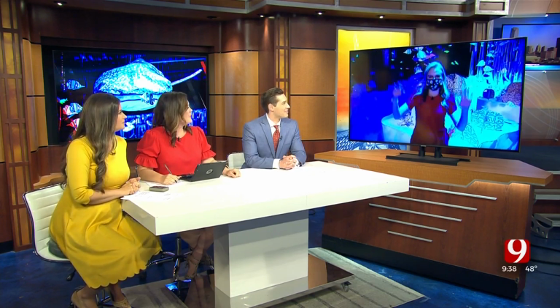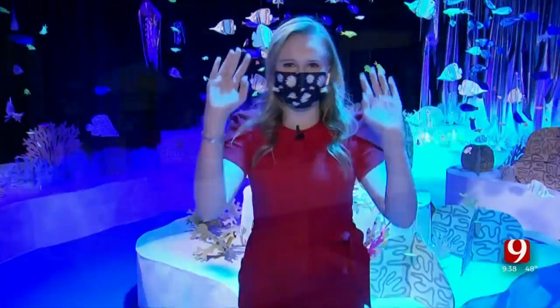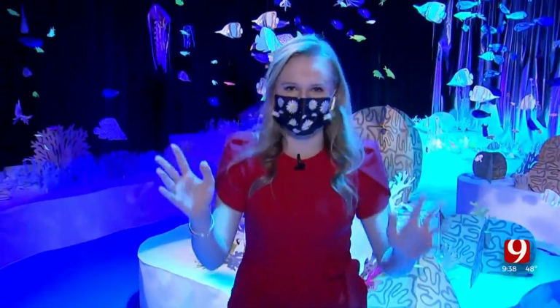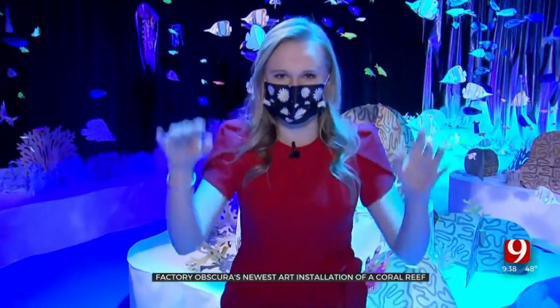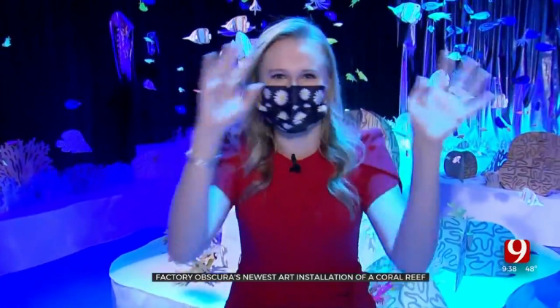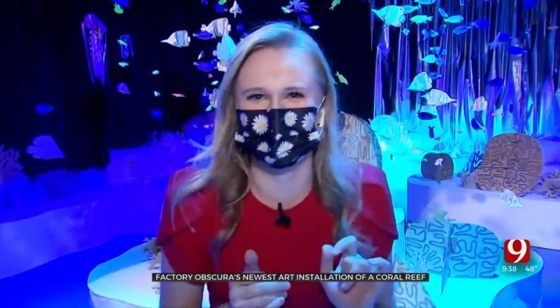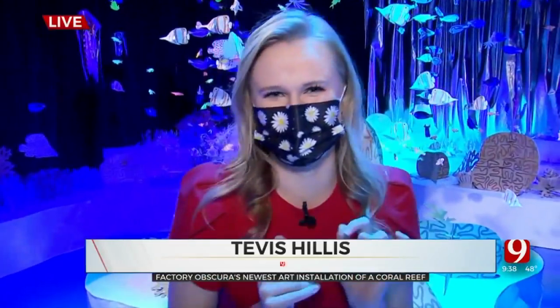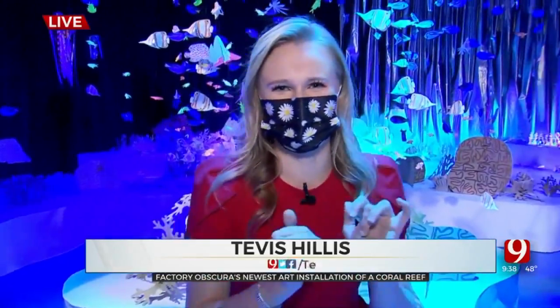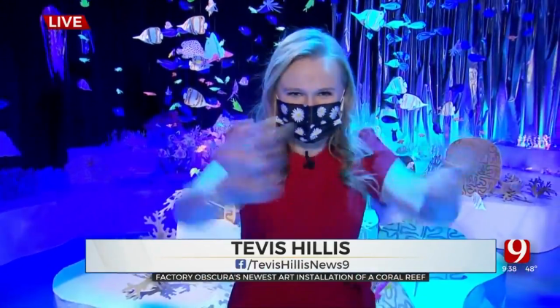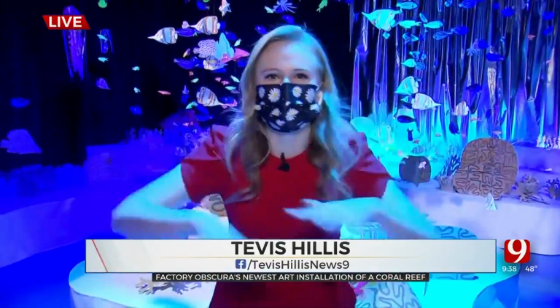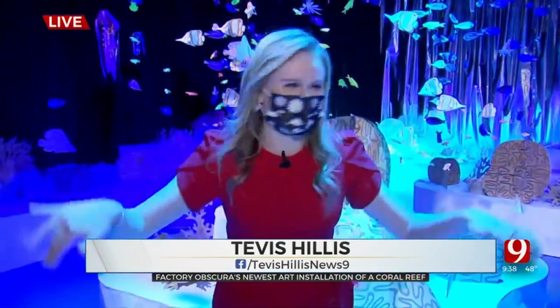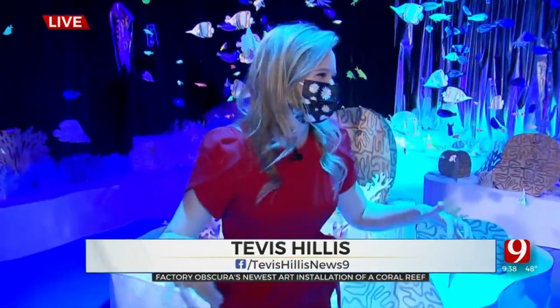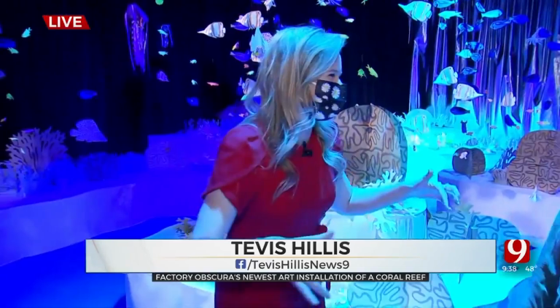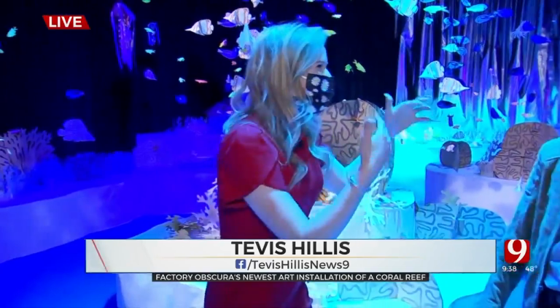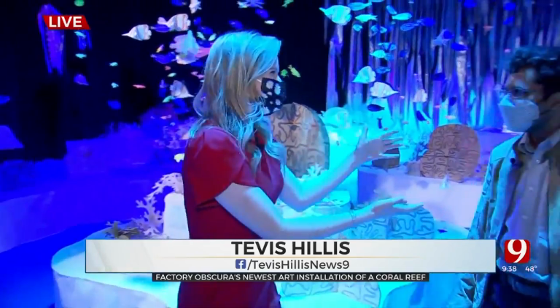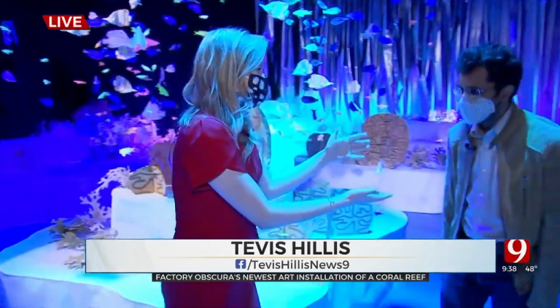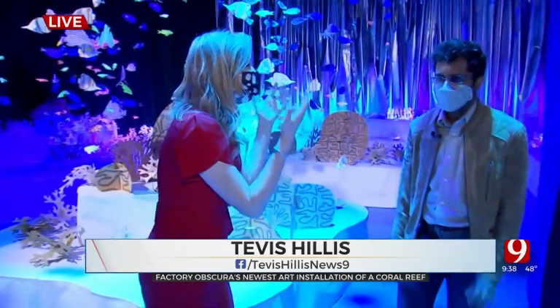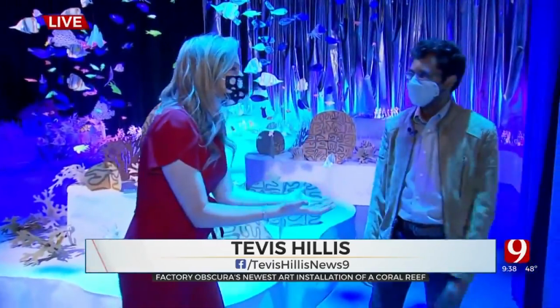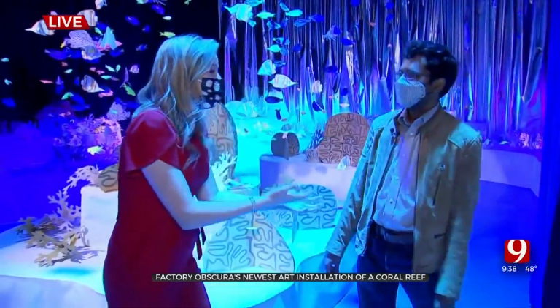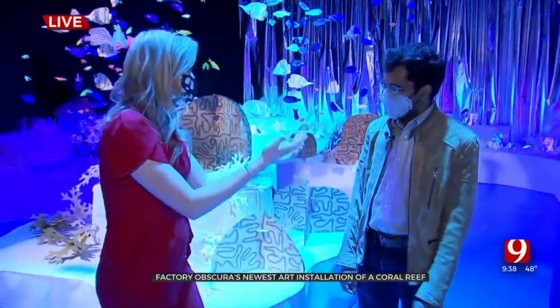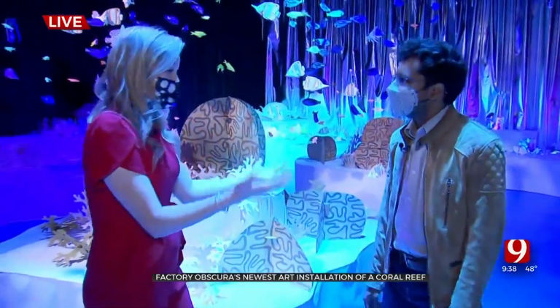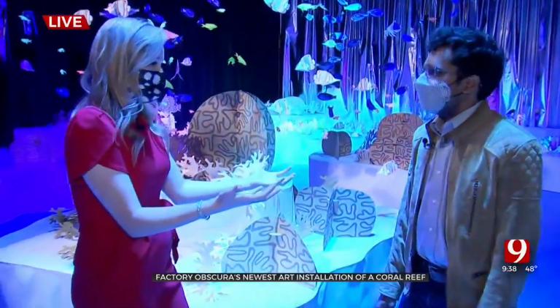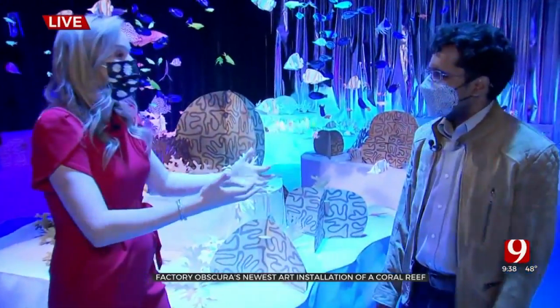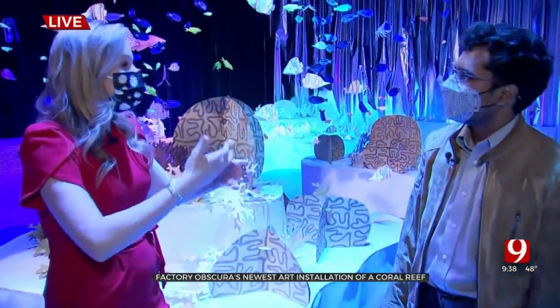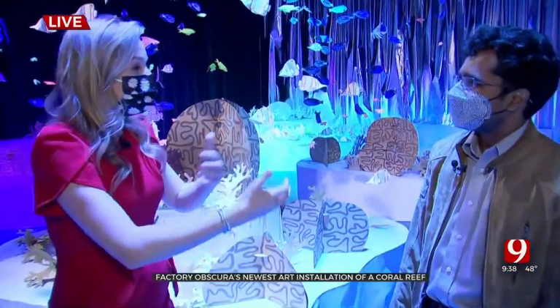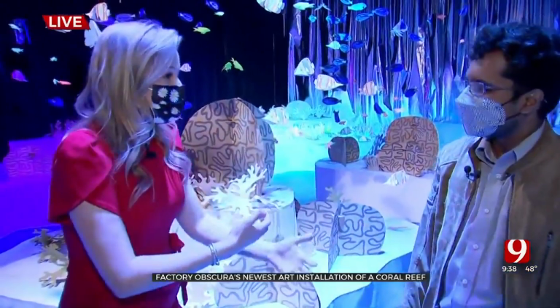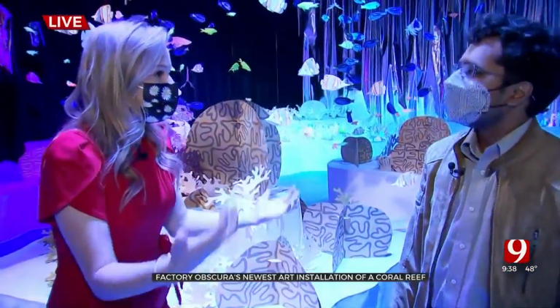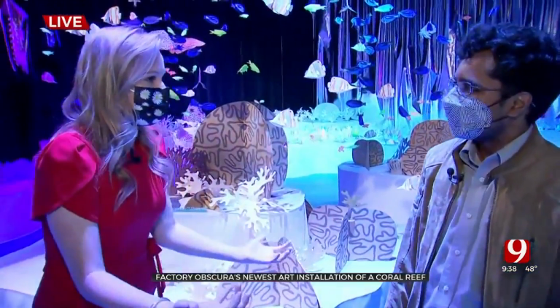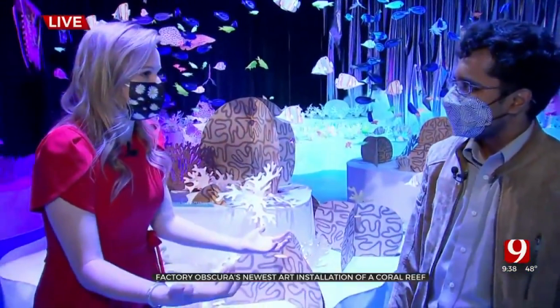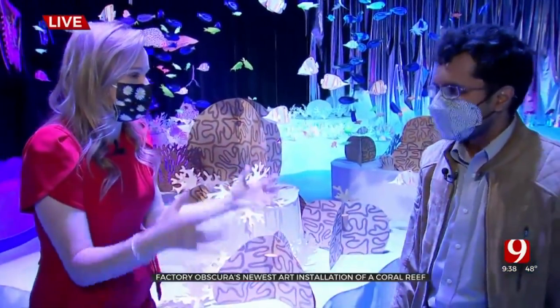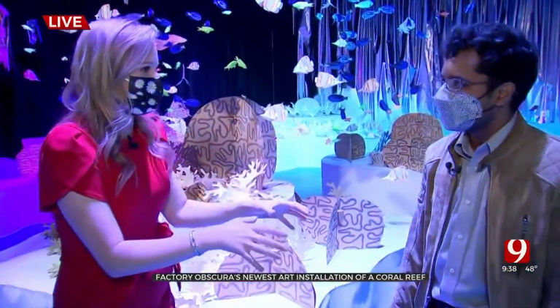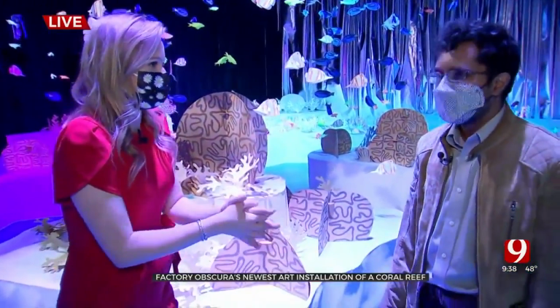I am underneath the water. I don't know how to do it really well, but we're swimming — that's exactly what we're doing. I'm here with Malcolm, the artist of the exhibit — one of the artists. Tell me your backstory and why you wanted to create this underwater exhibit.